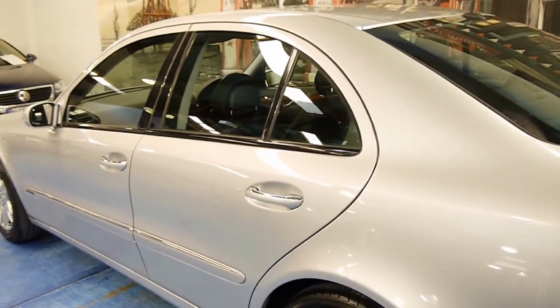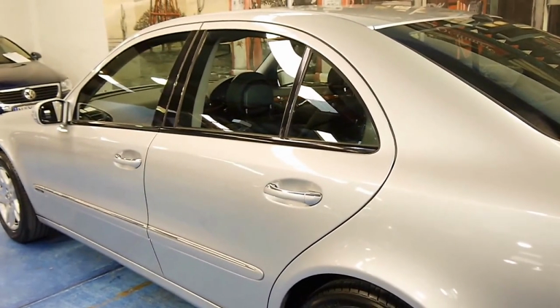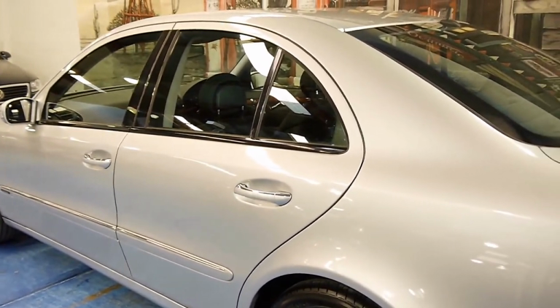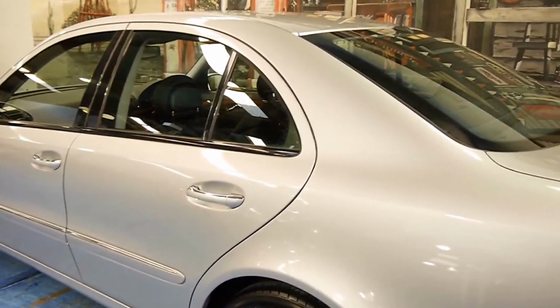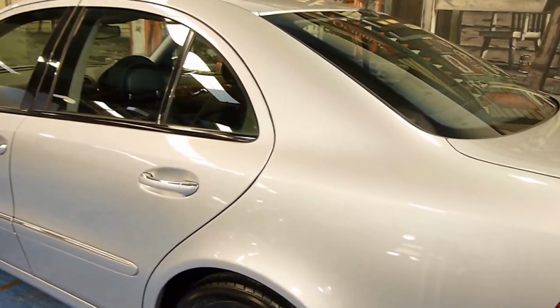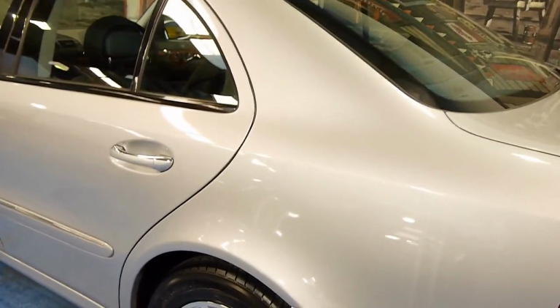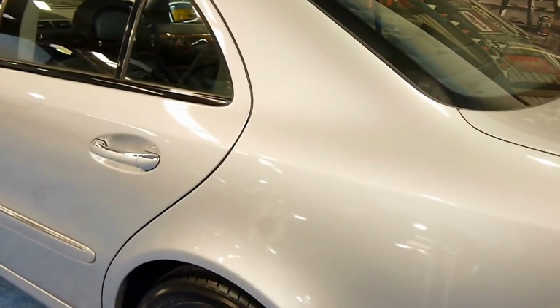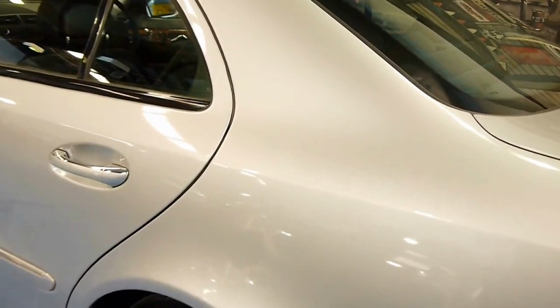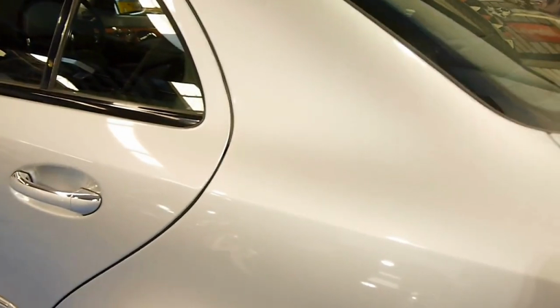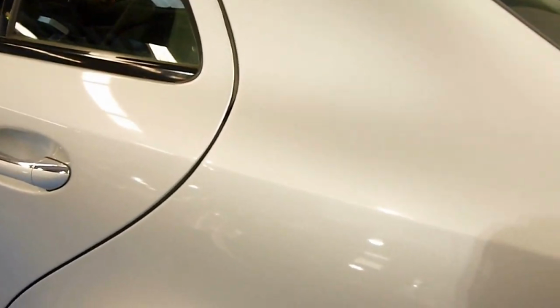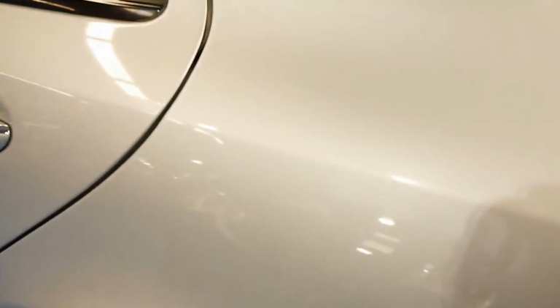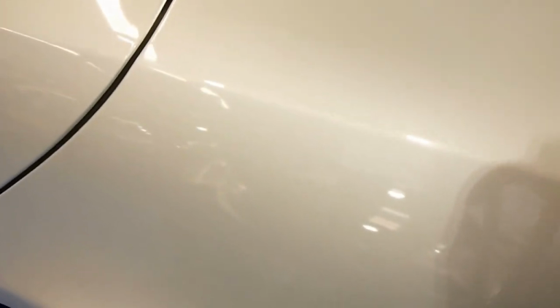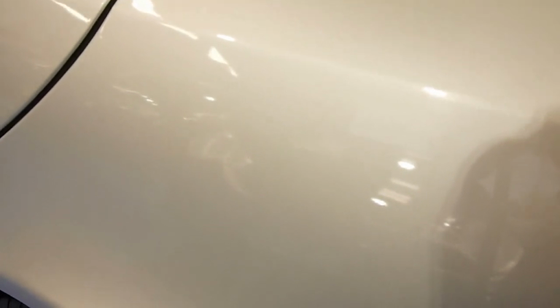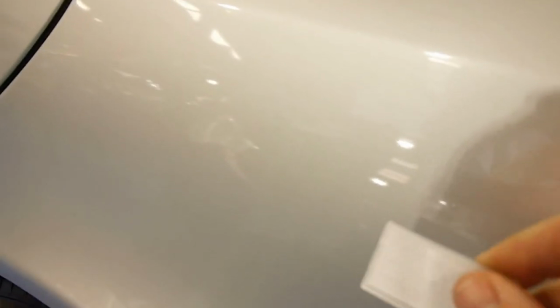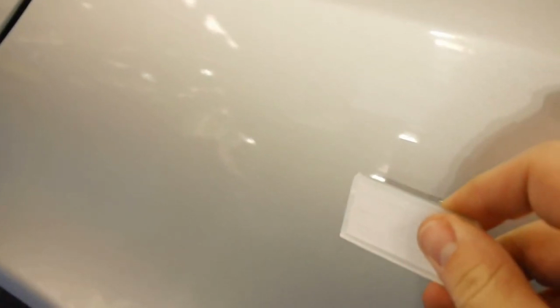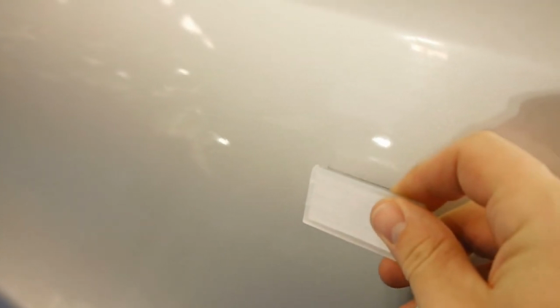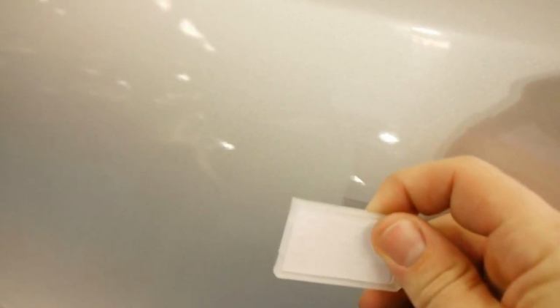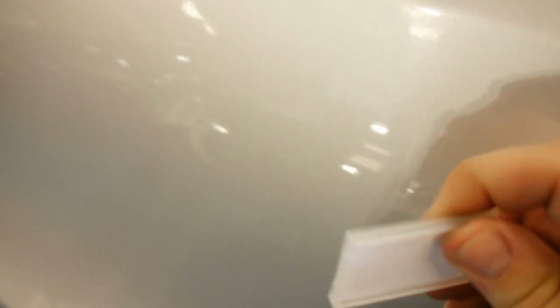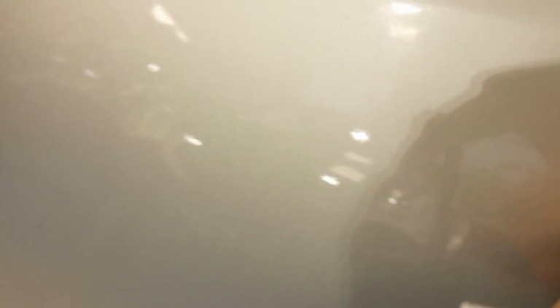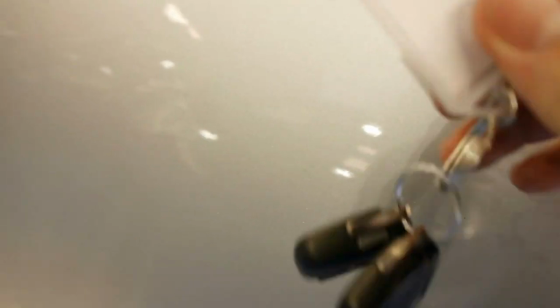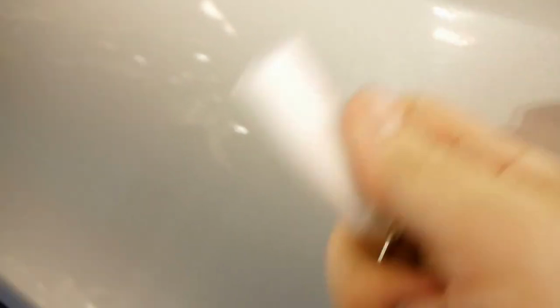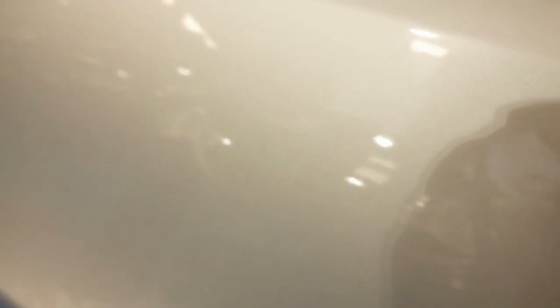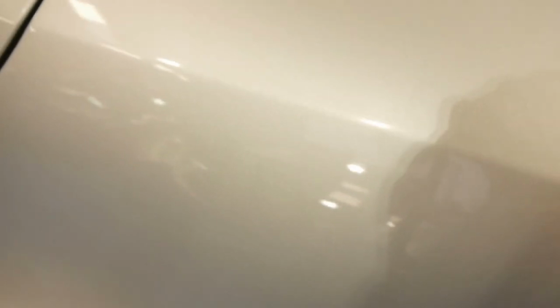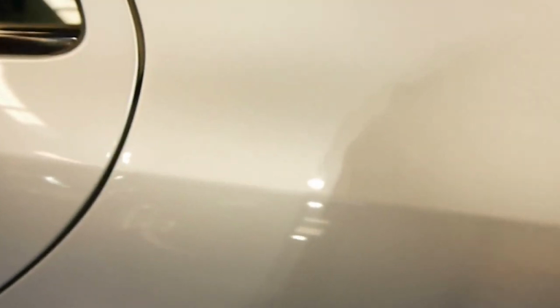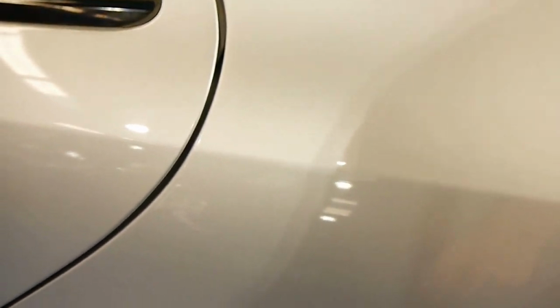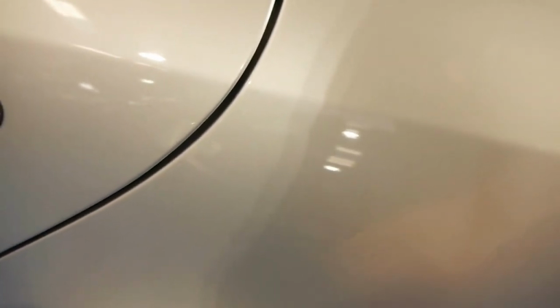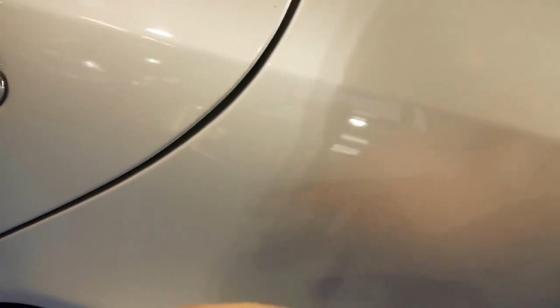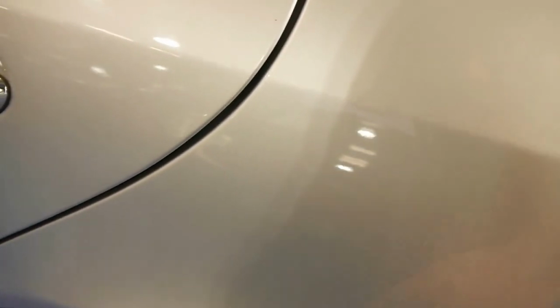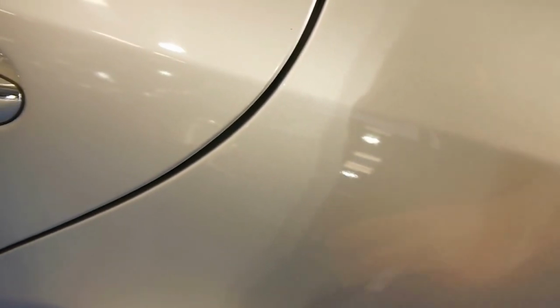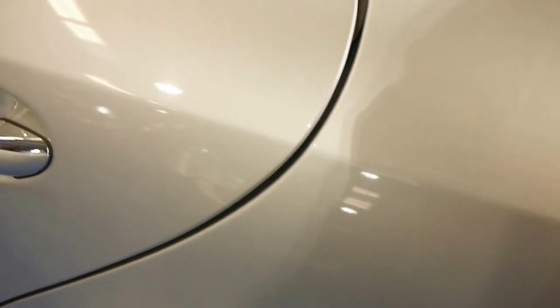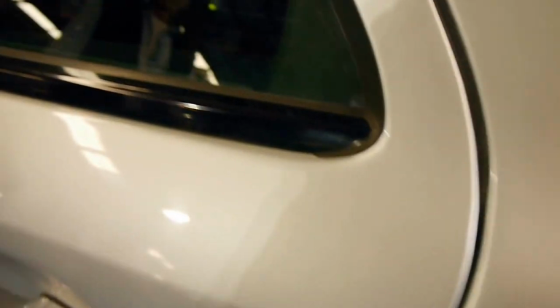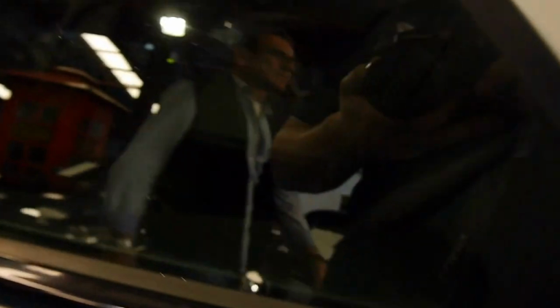This paint is so reflective and glossy. Just going to give you a demonstration — you can see my reflection very easily.